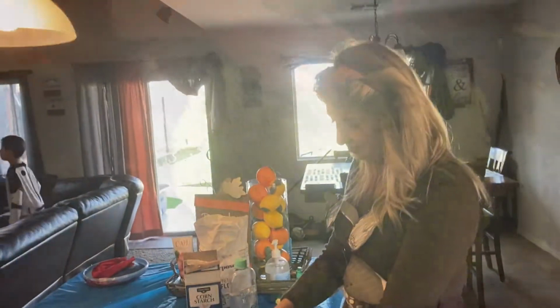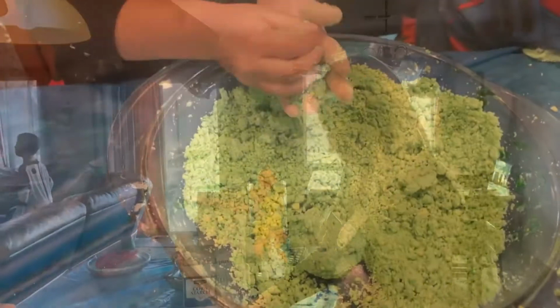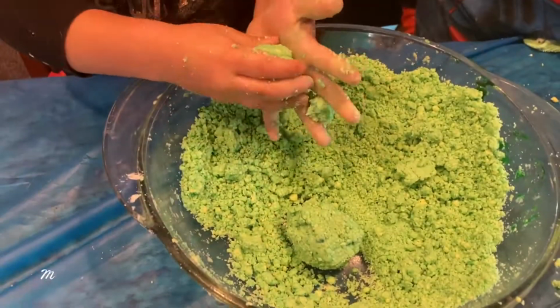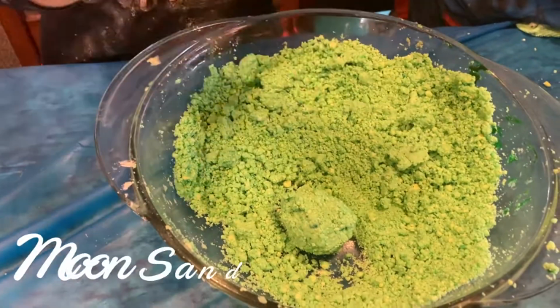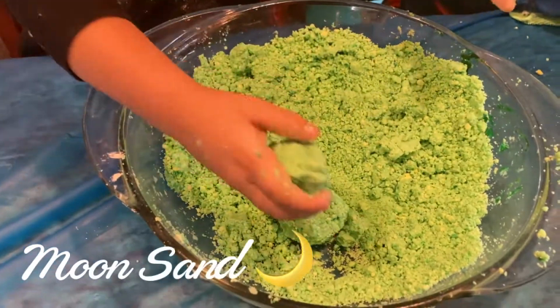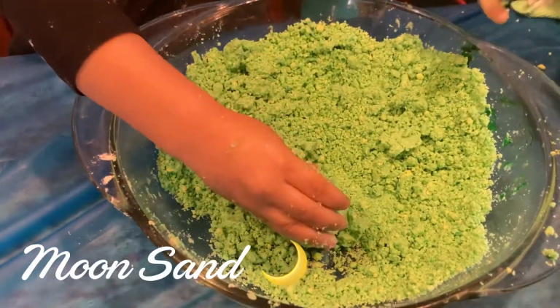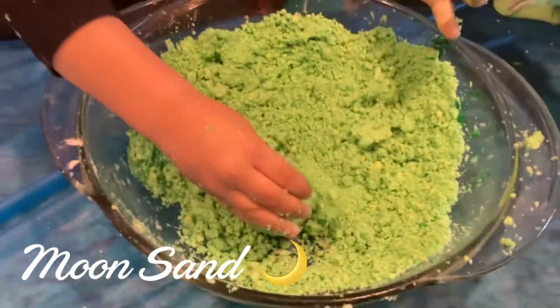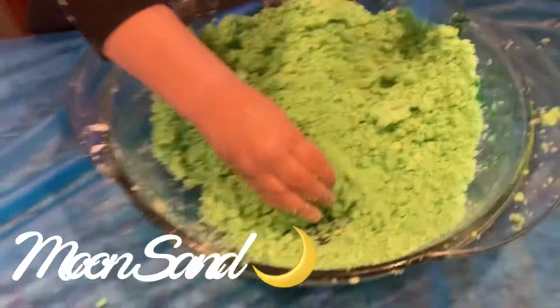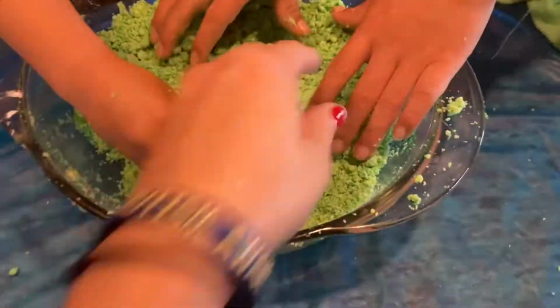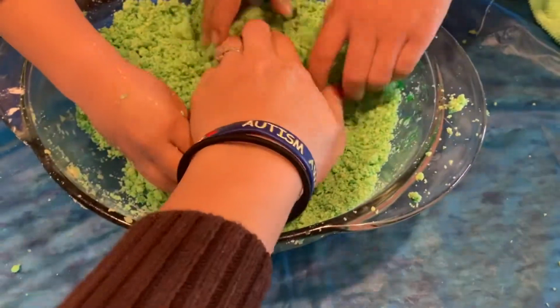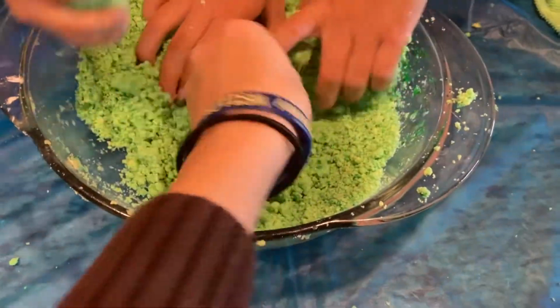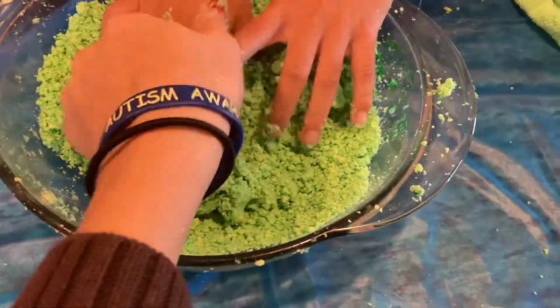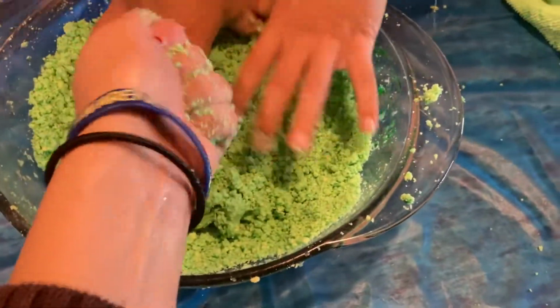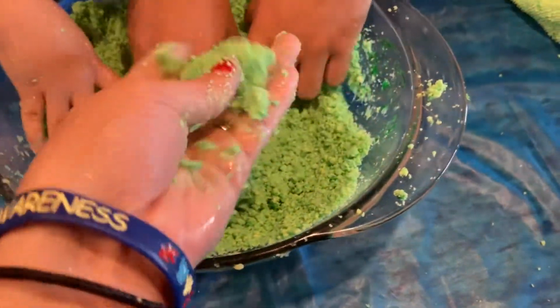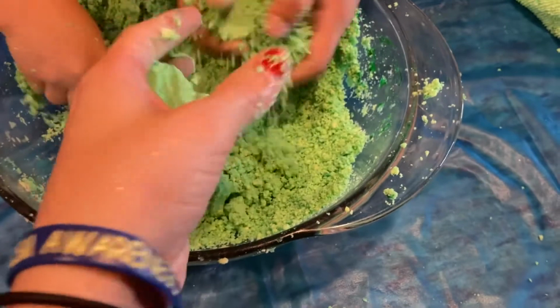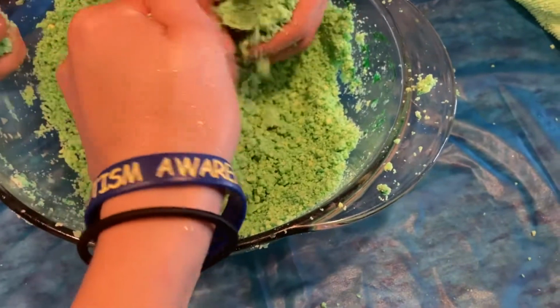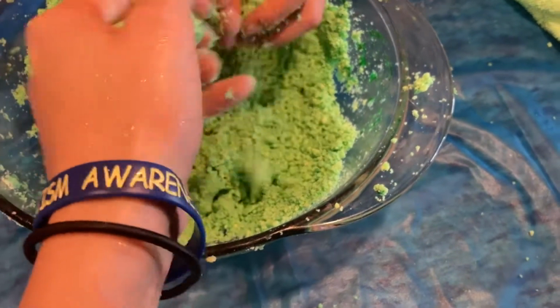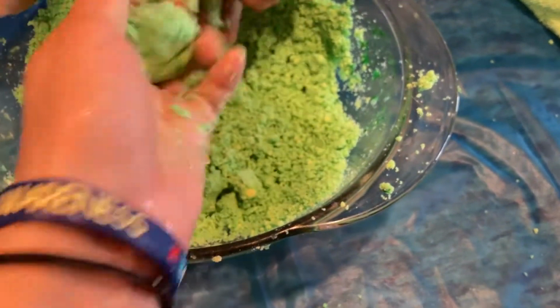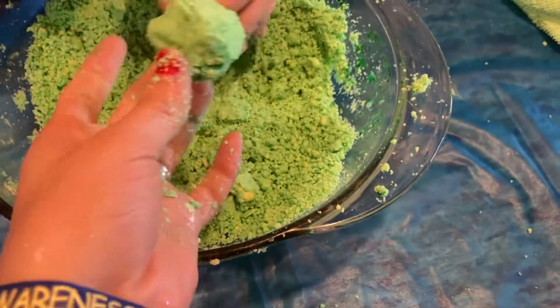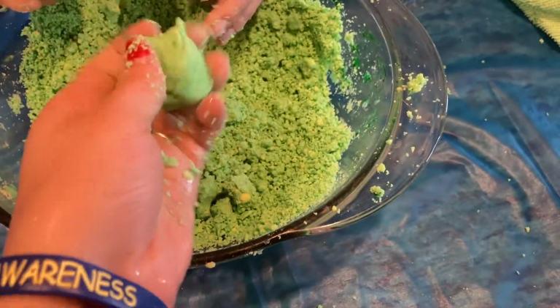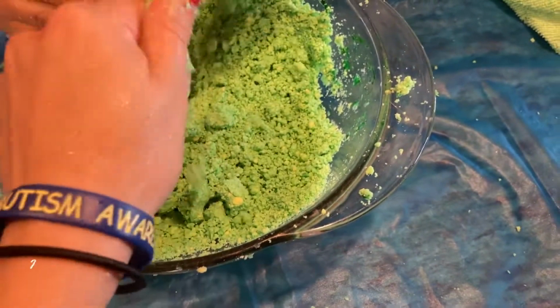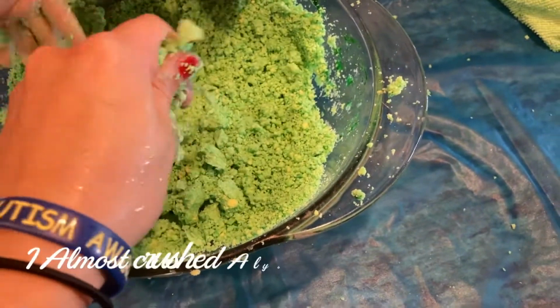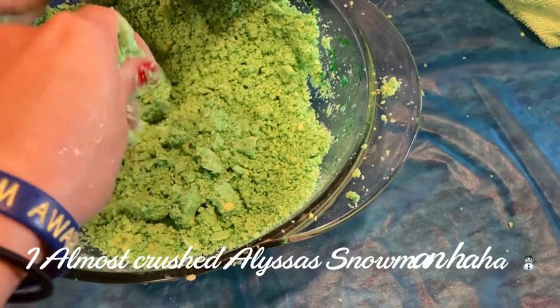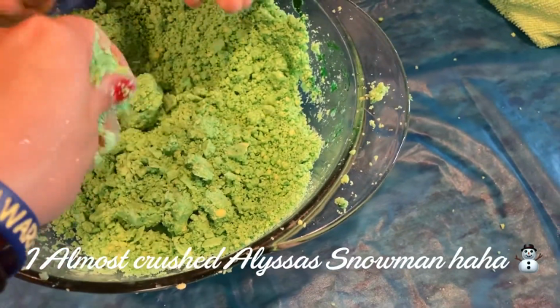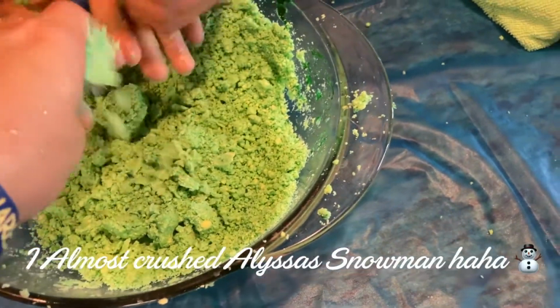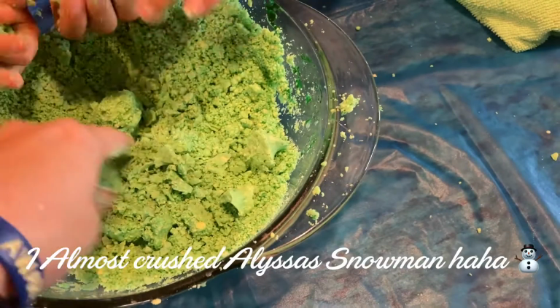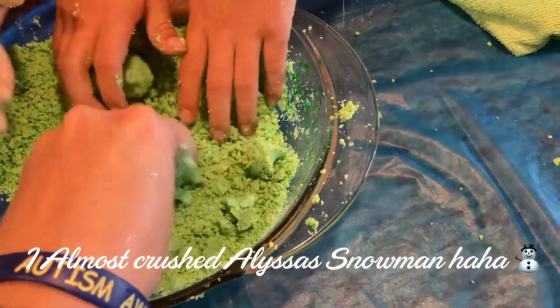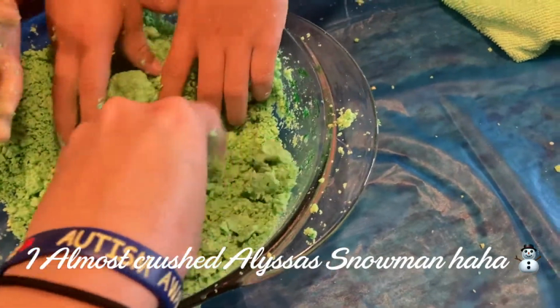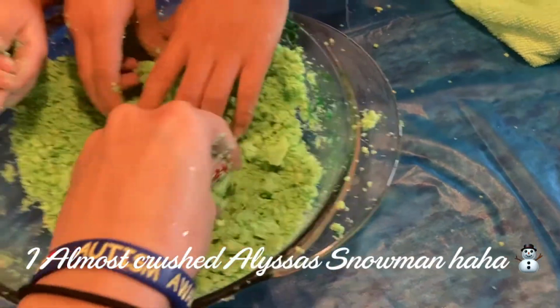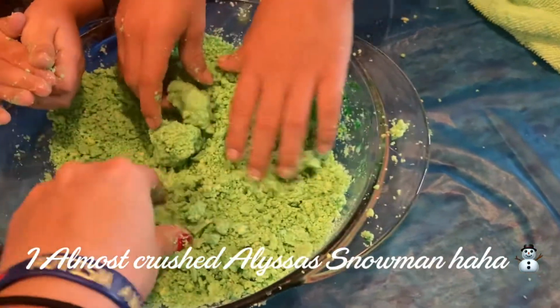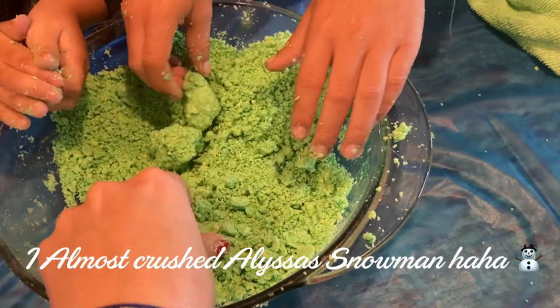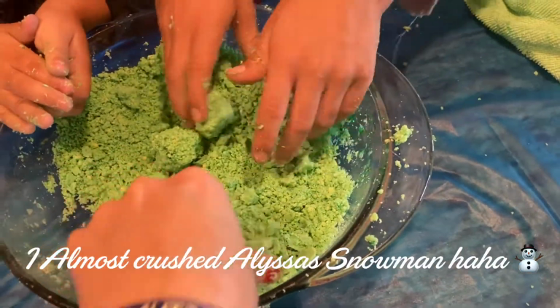This is the moon sand. It's super cool because you can mold it into something. Like if you get a cookie cutter — I'm going to try right now — you can mold it, and then if you crumble it back up, it turns back into sand. I have a snowman moon sand. Oh, you have a snowman? Oh, I see!